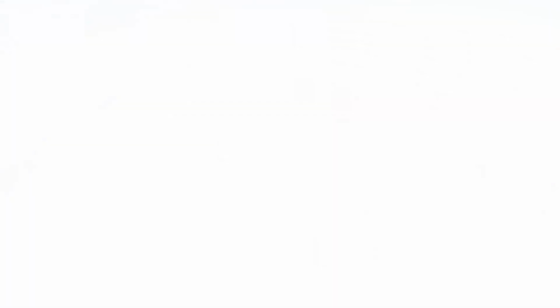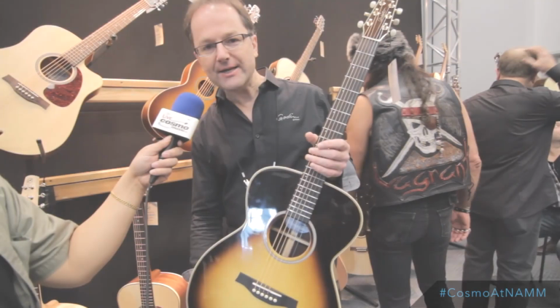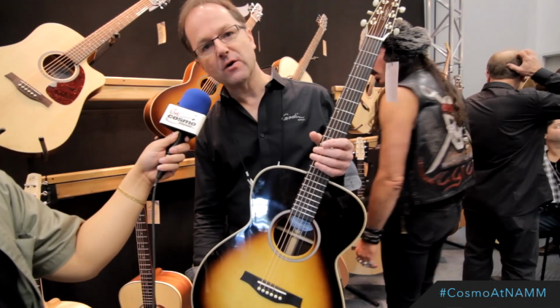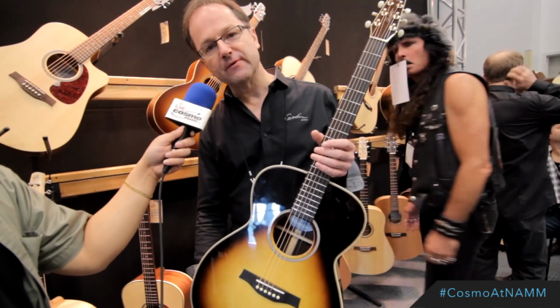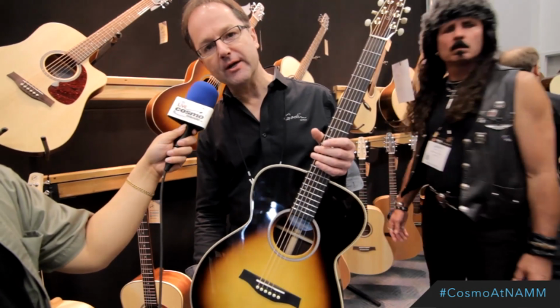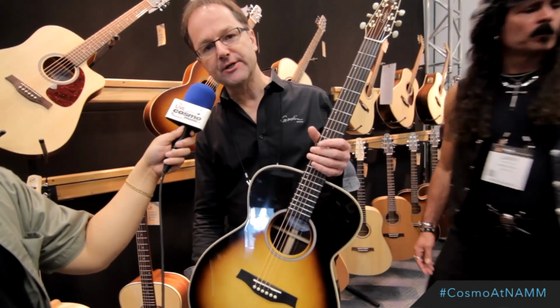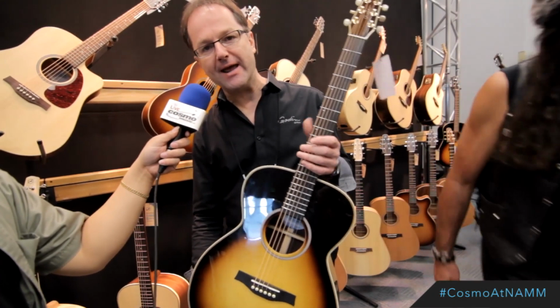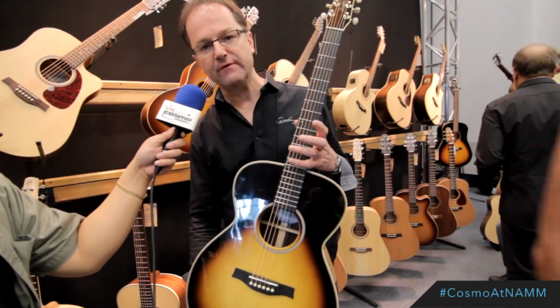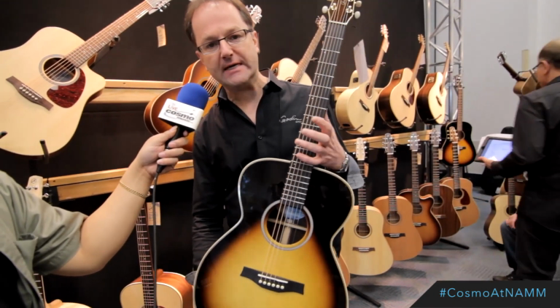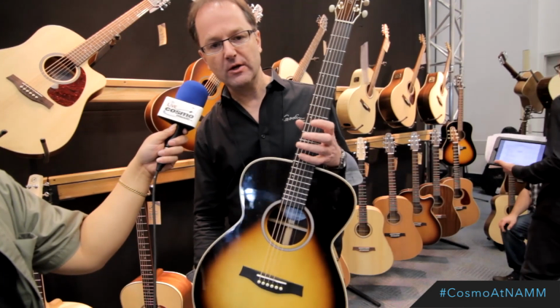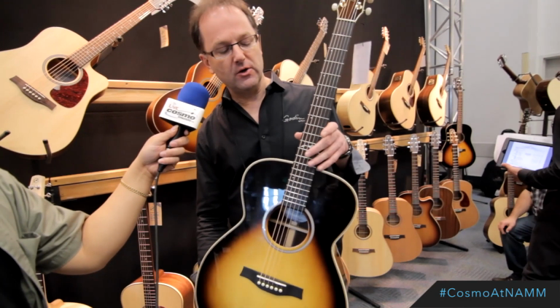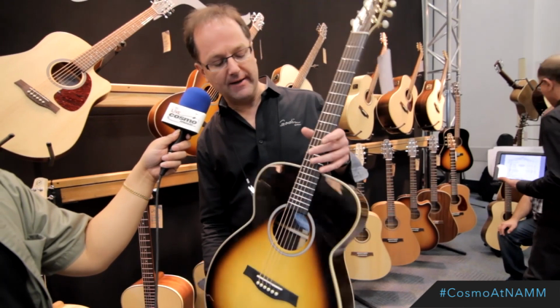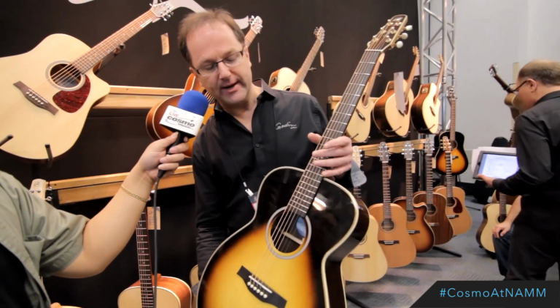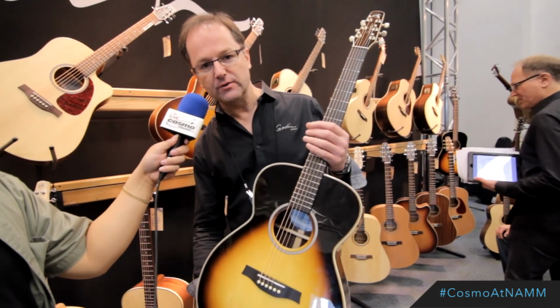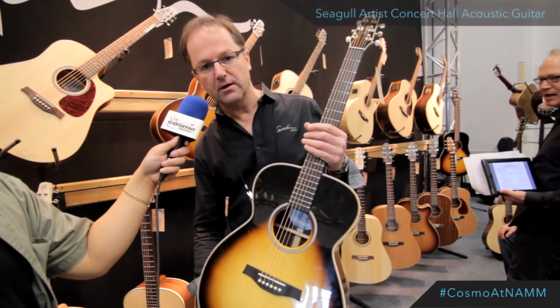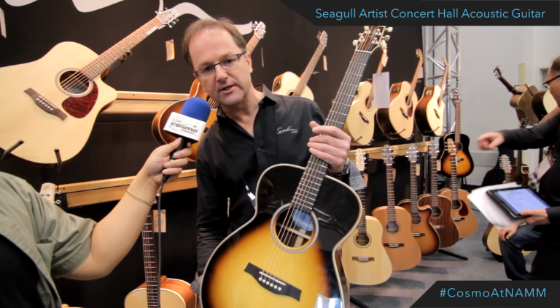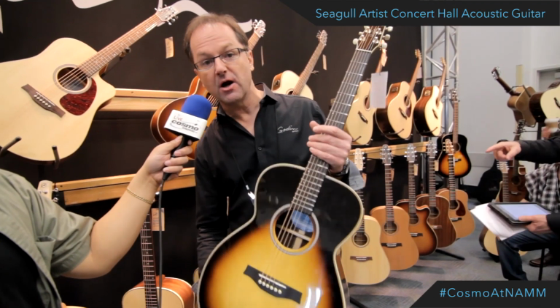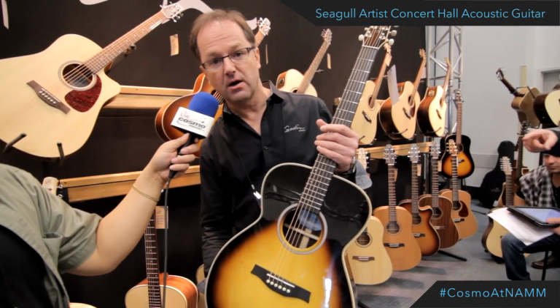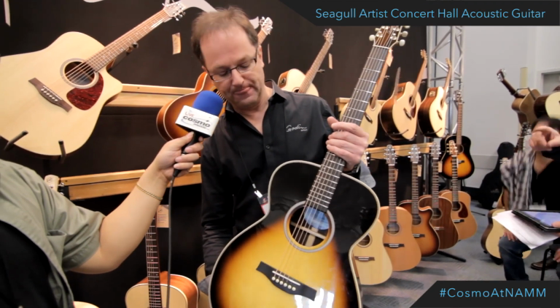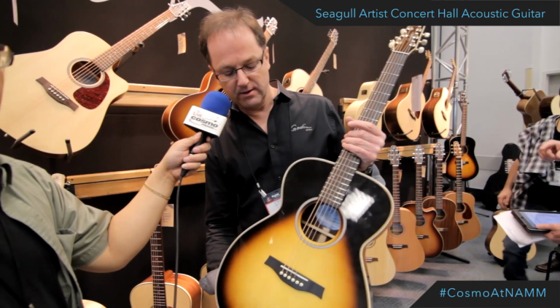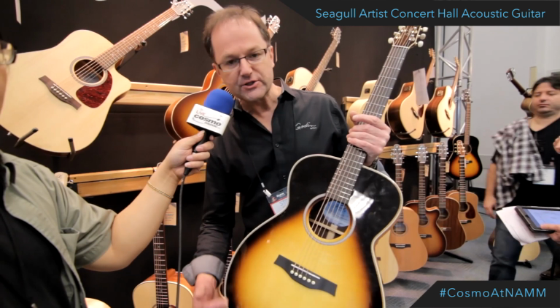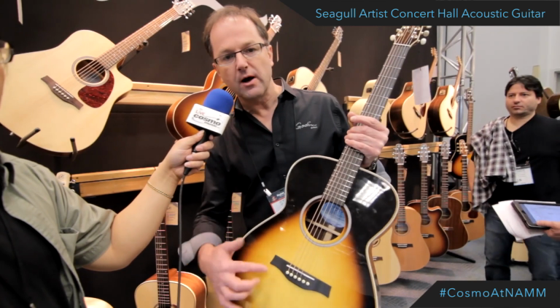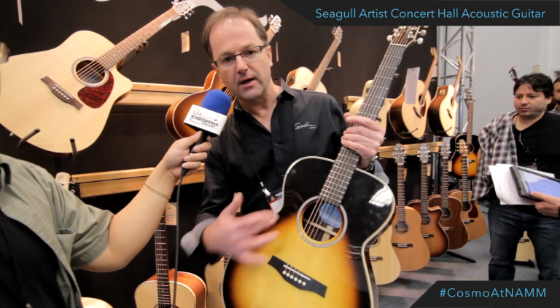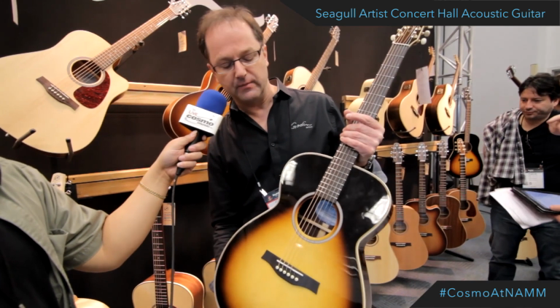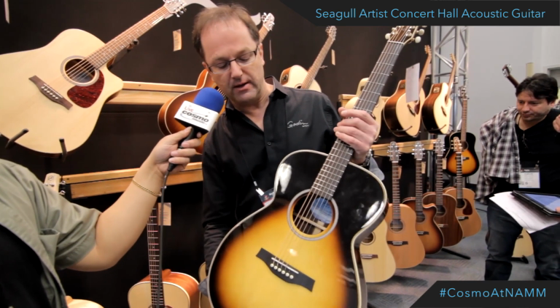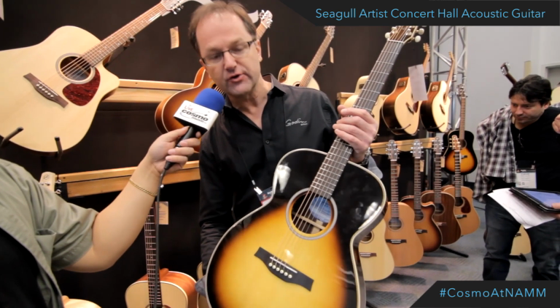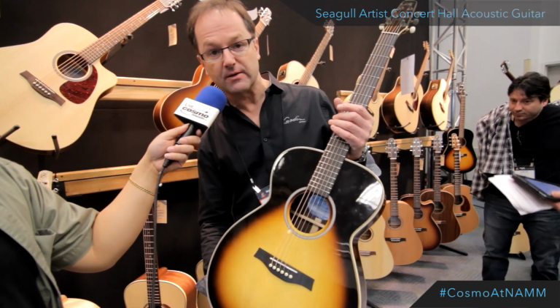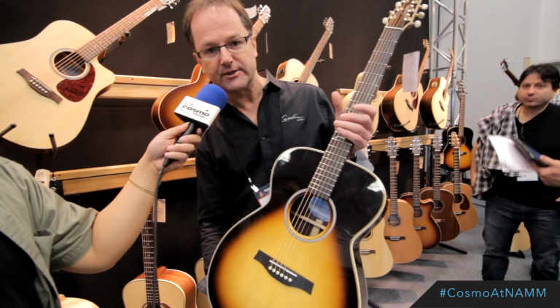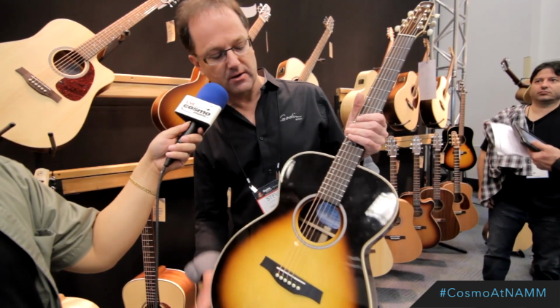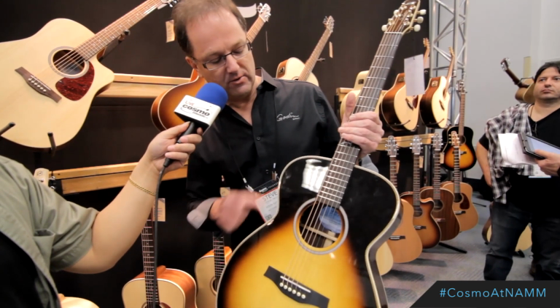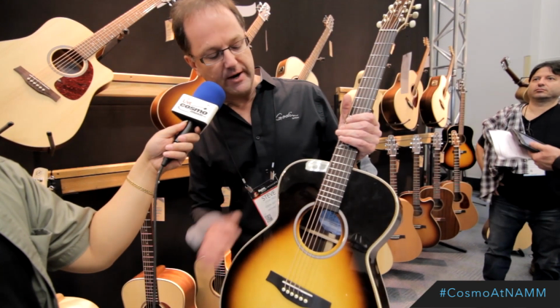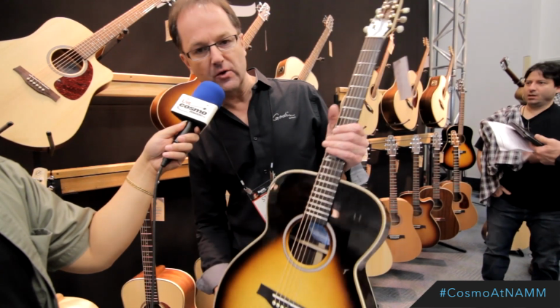Hey guys, Steve Oros from Godin Guitars here at NAMM 2015. You're looking at the brand new Seagull Artist Concert Hall. This is the first time we're offering the teardrop sunburst in this guitar. Beautiful herringbone.